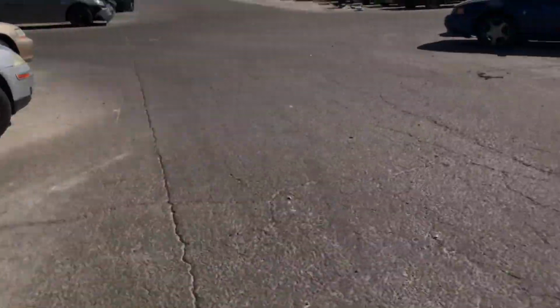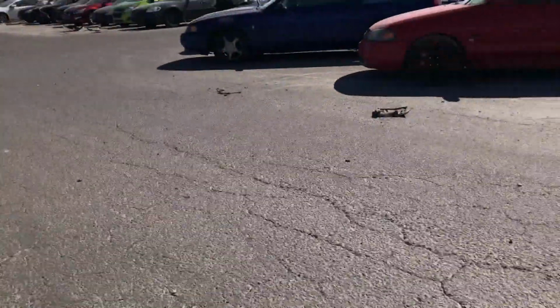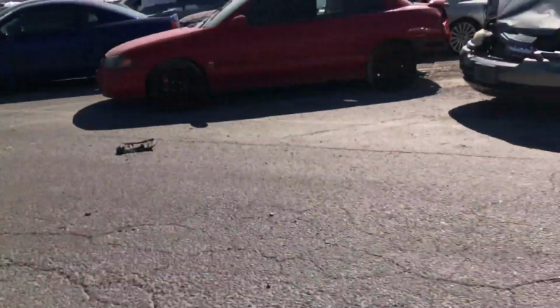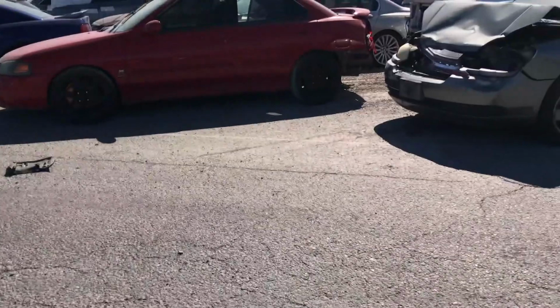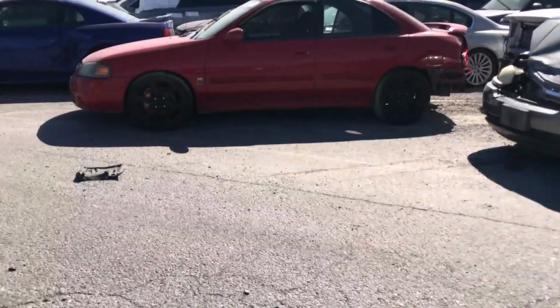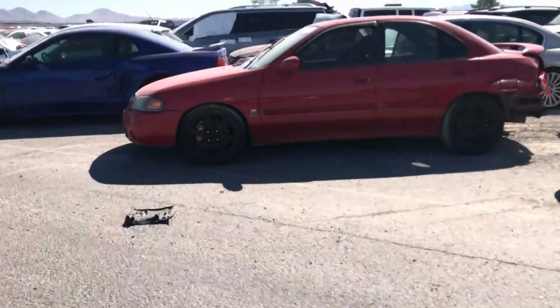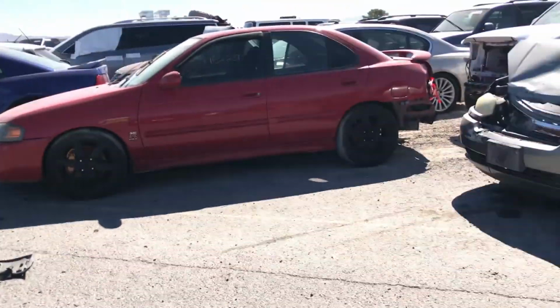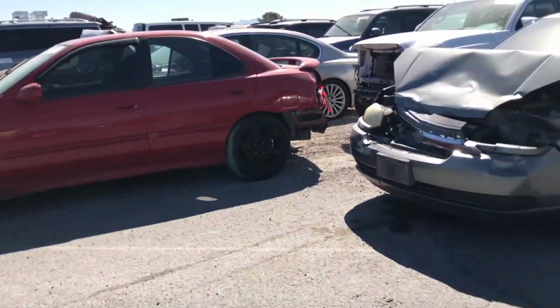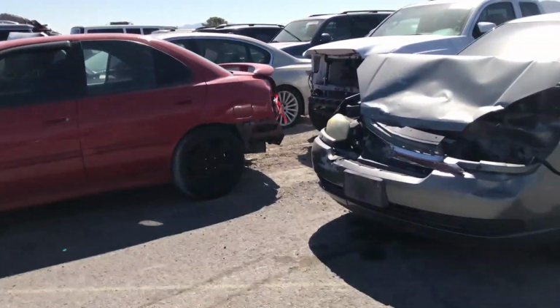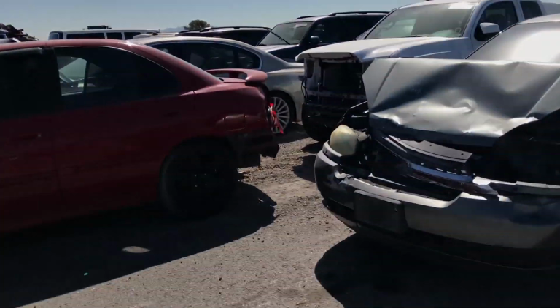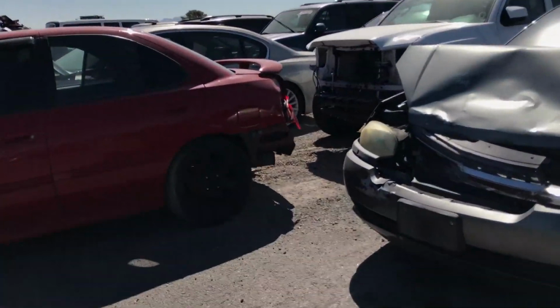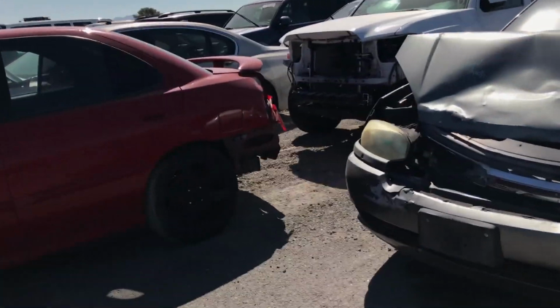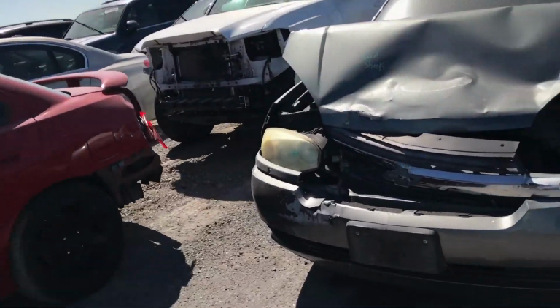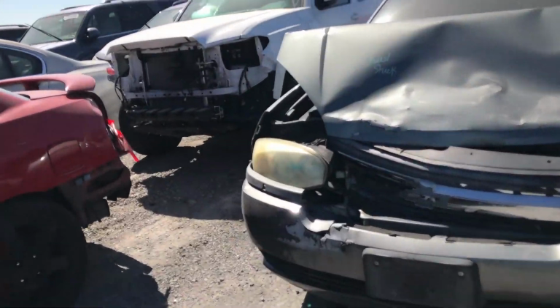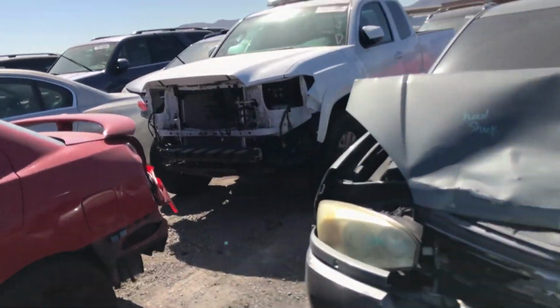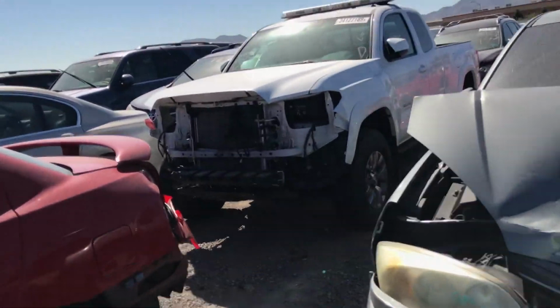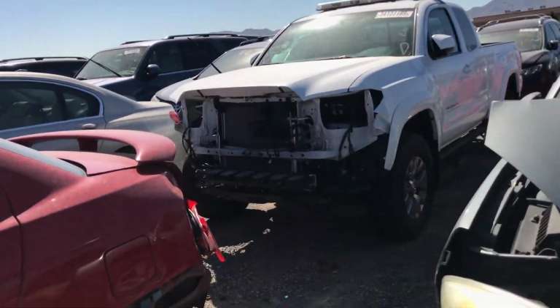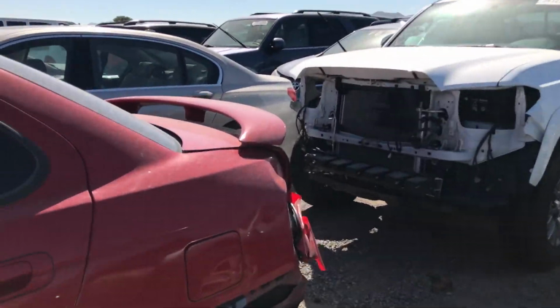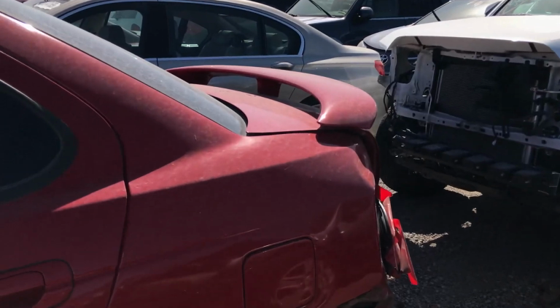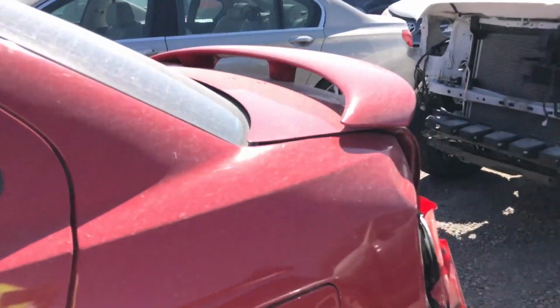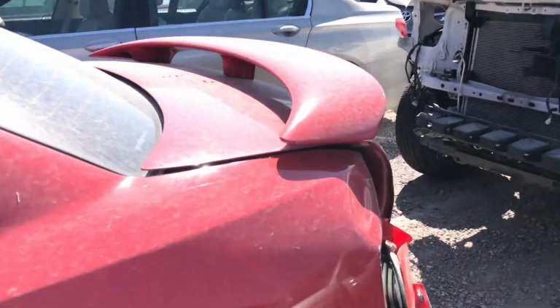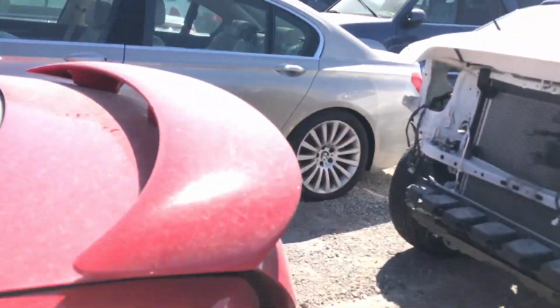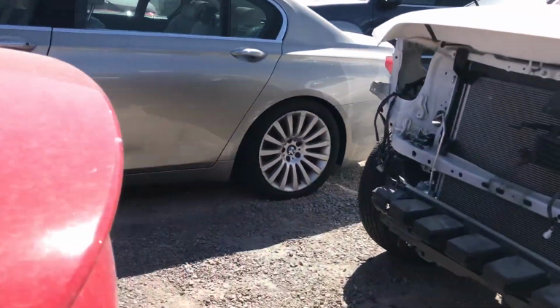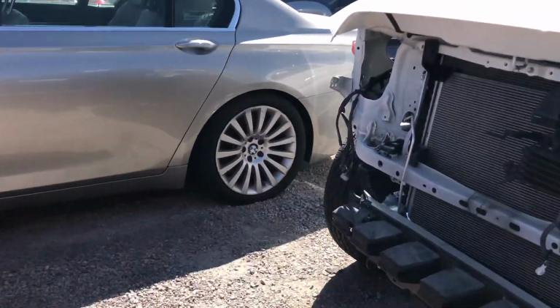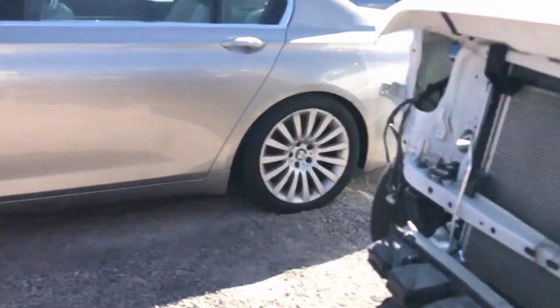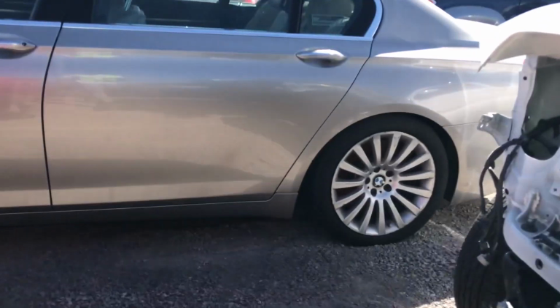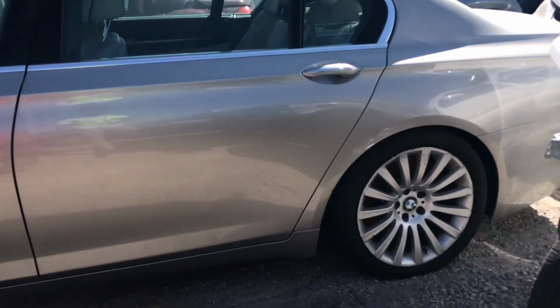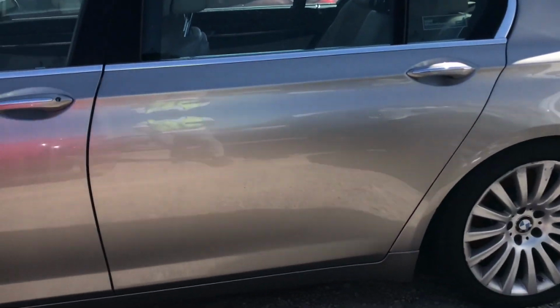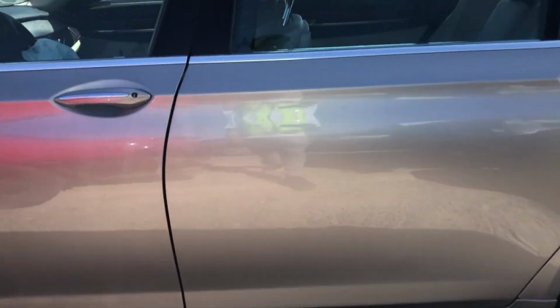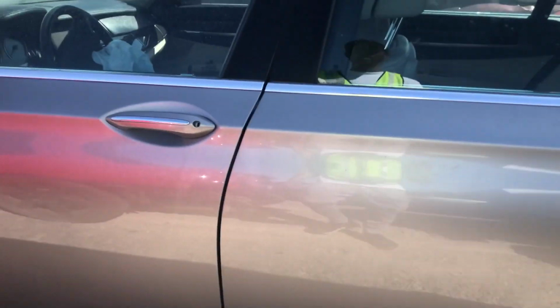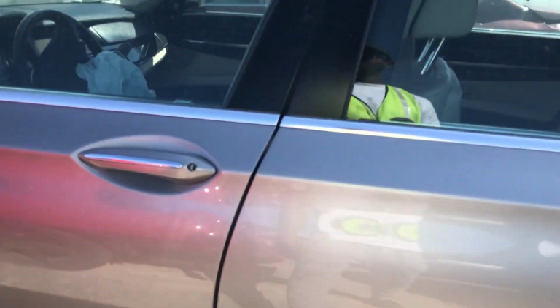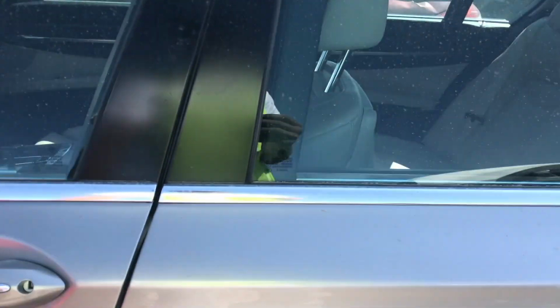Got a little Mustang — yeah, stay away from those. Mustangs are crash bandits. Got a nice little 760 here.